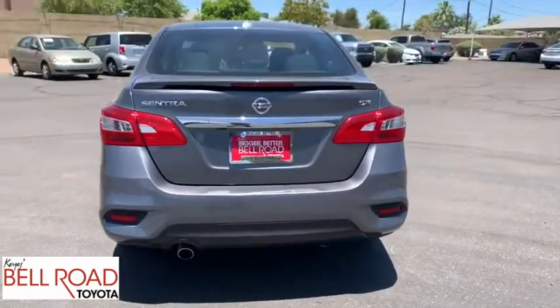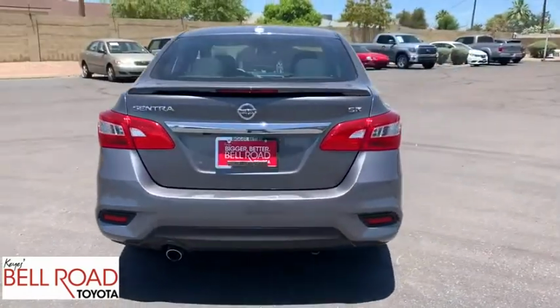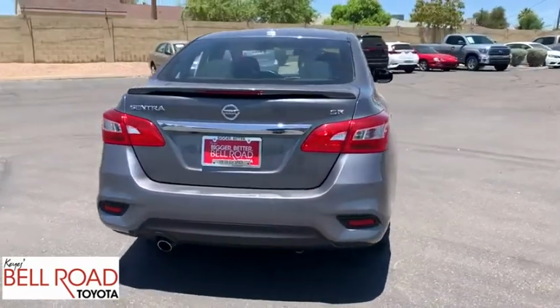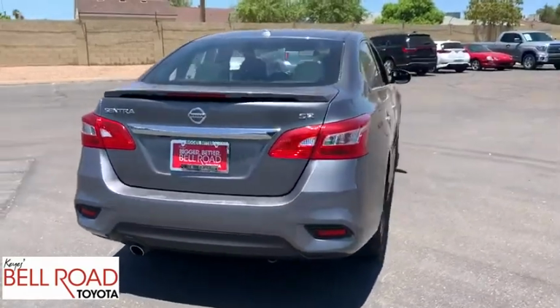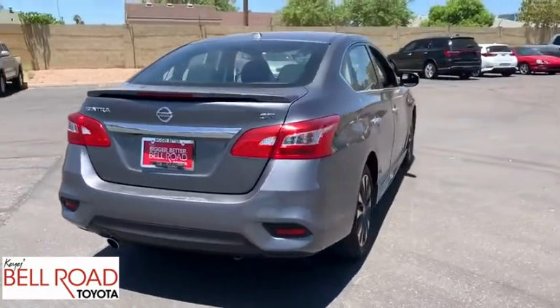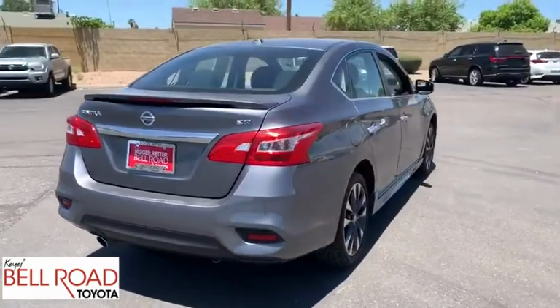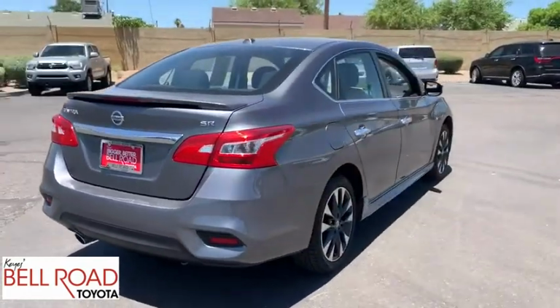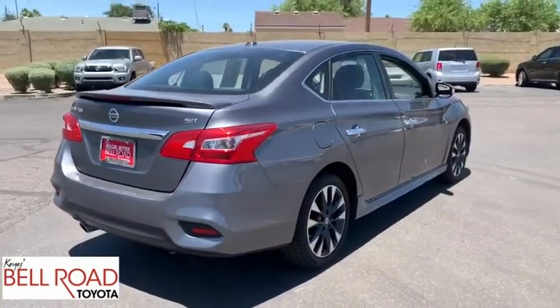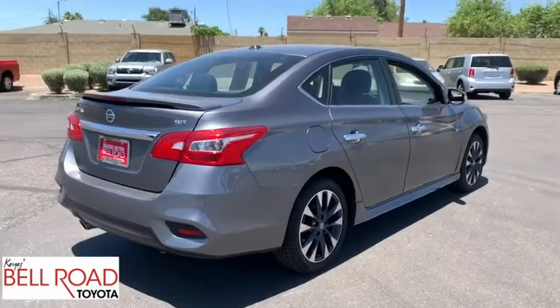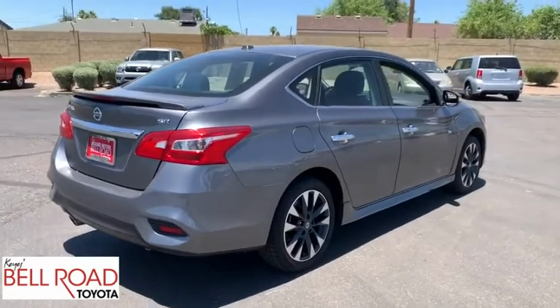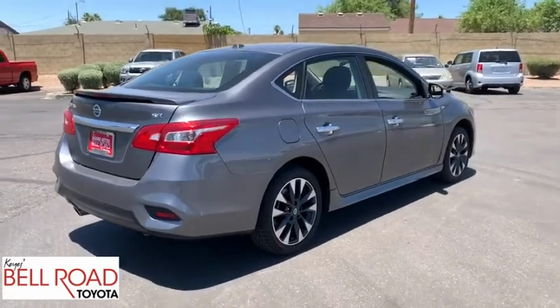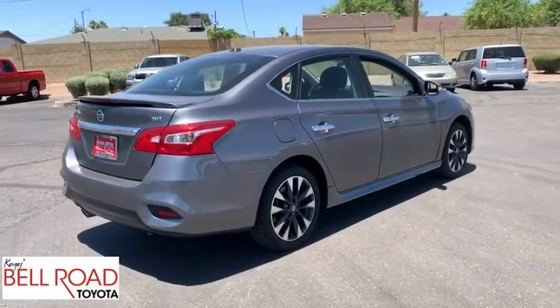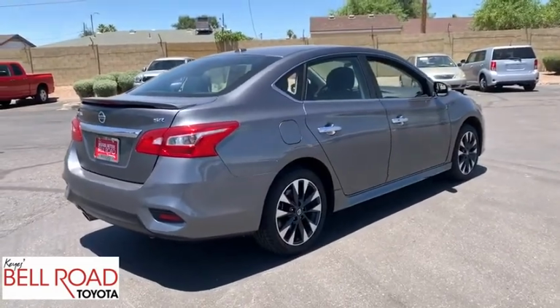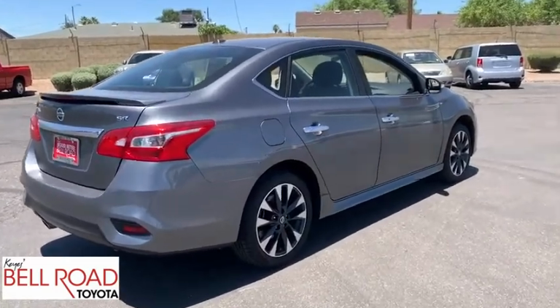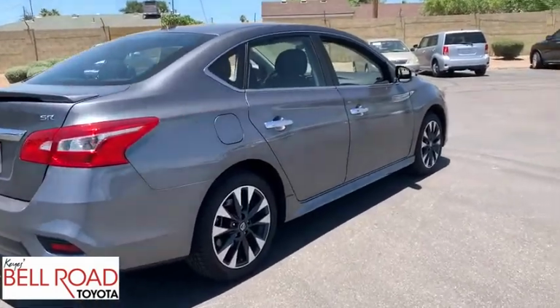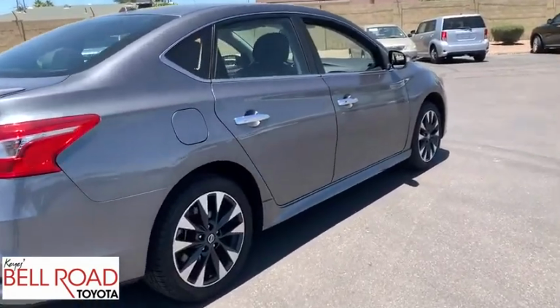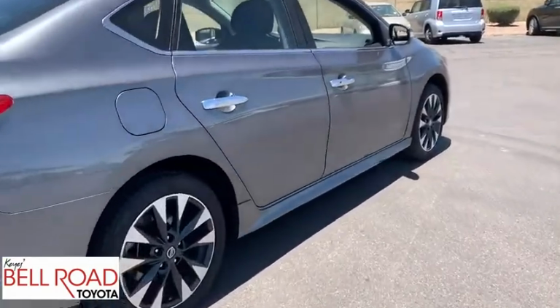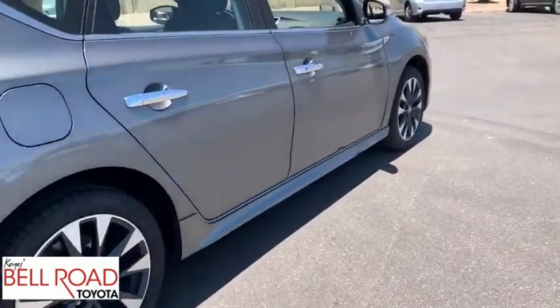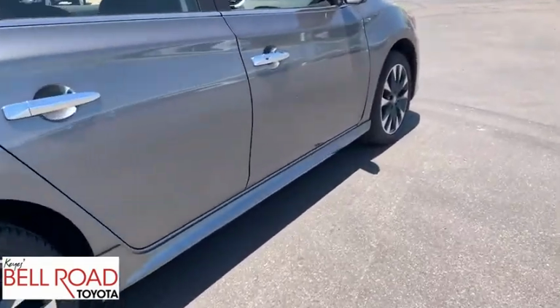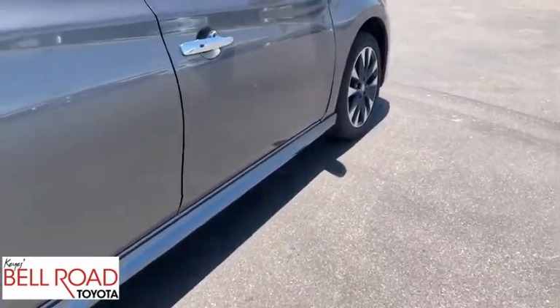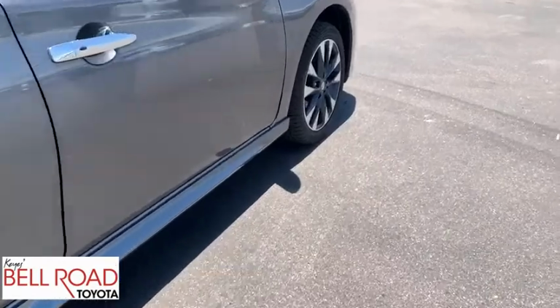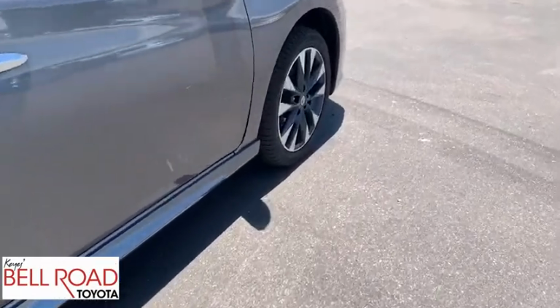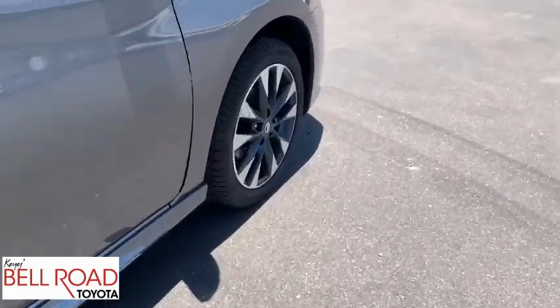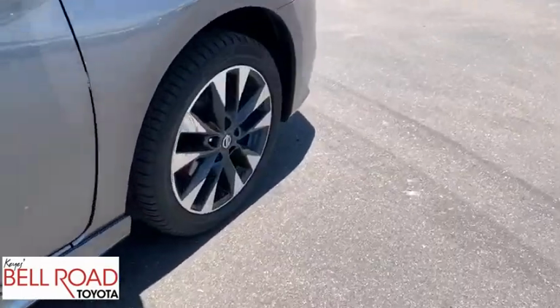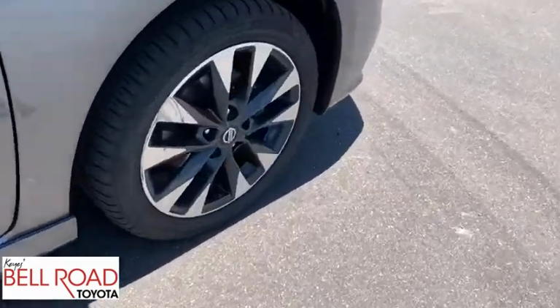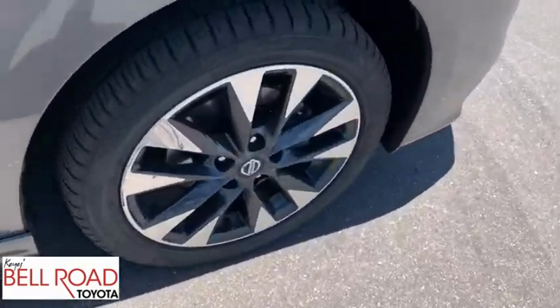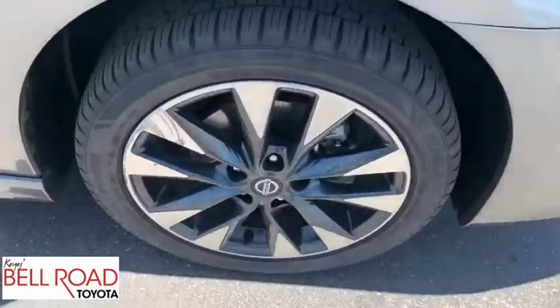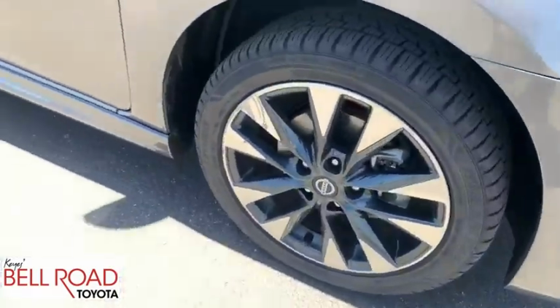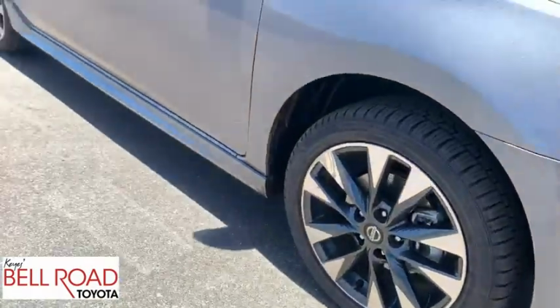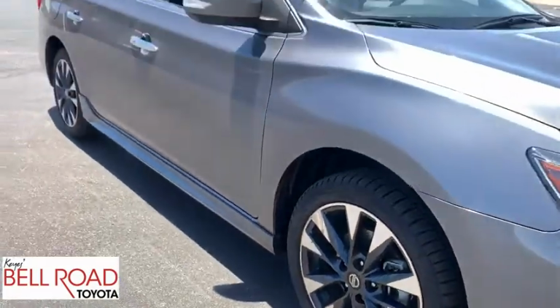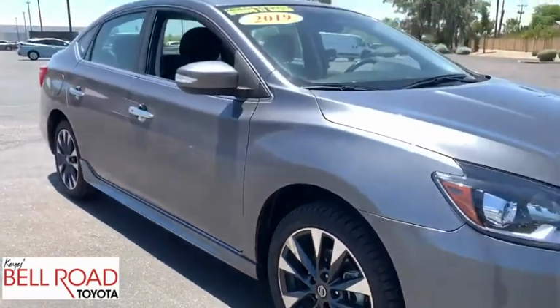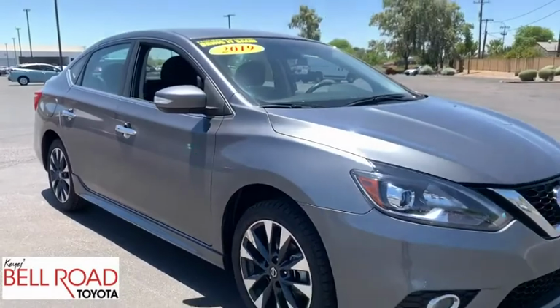Here are some of this vehicle's great options: backup camera, anti-lock braking system, steering wheel audio controls, keyless entry, traction control, stability control, Bluetooth, leather-wrapped steering wheel, adjustable steering wheel, power steering.